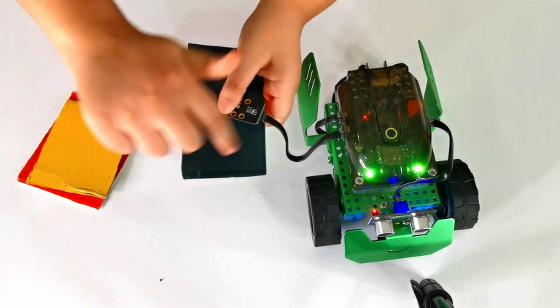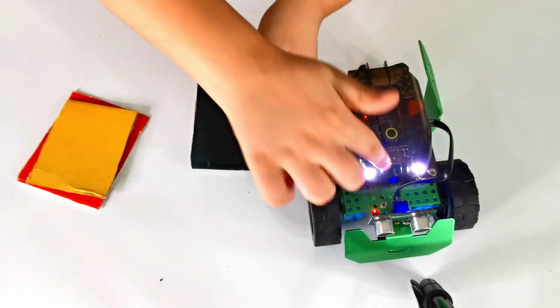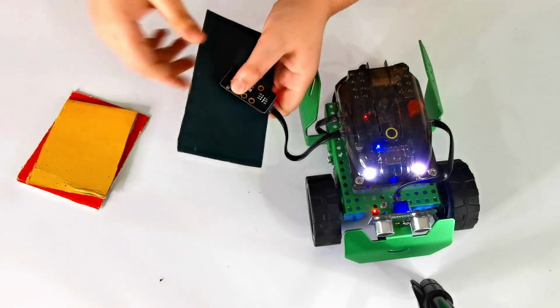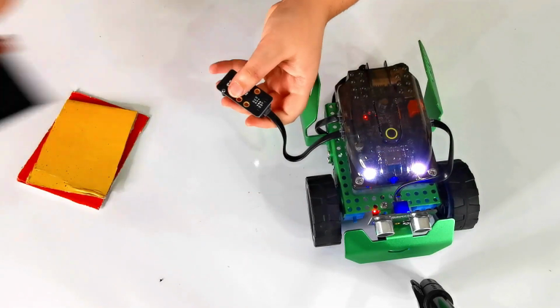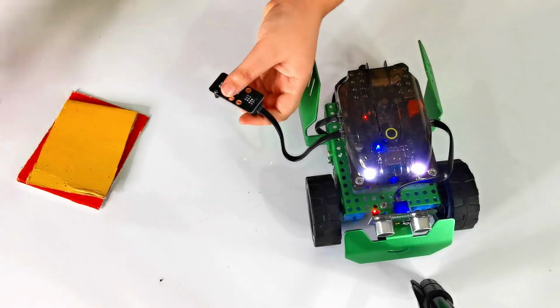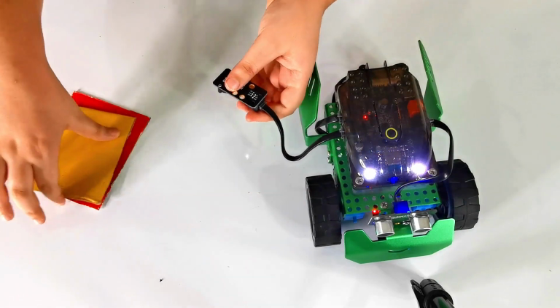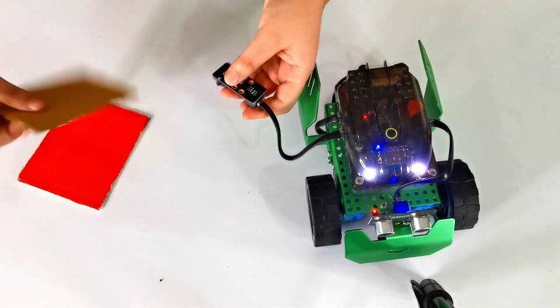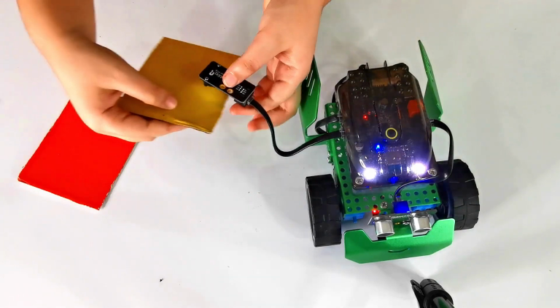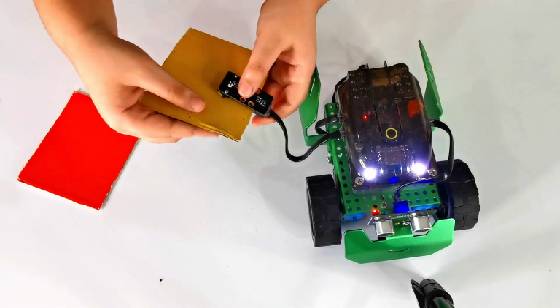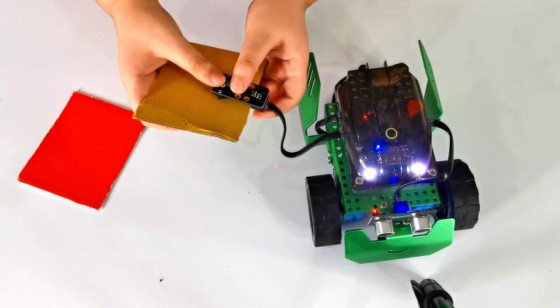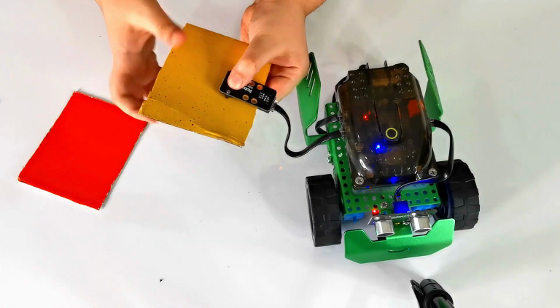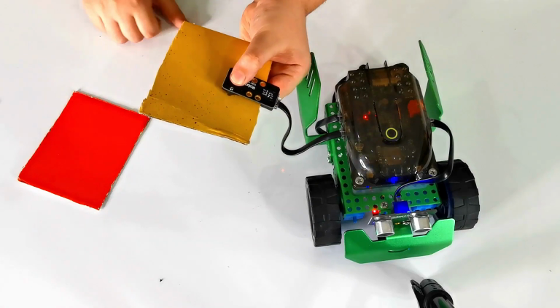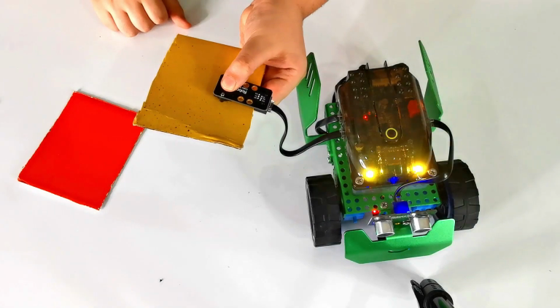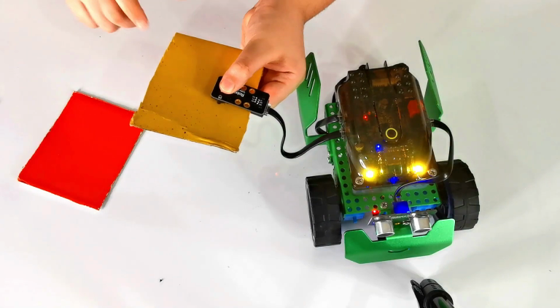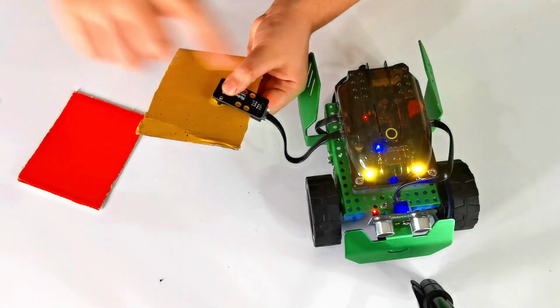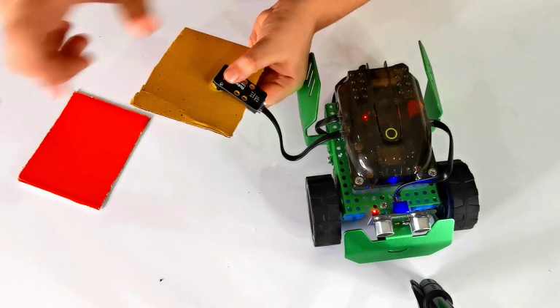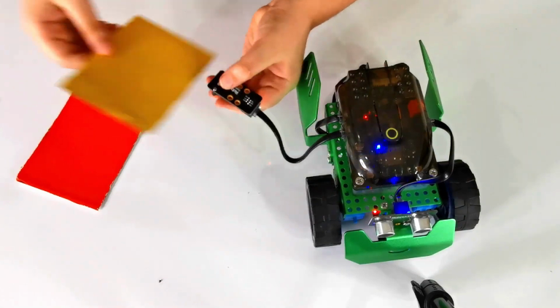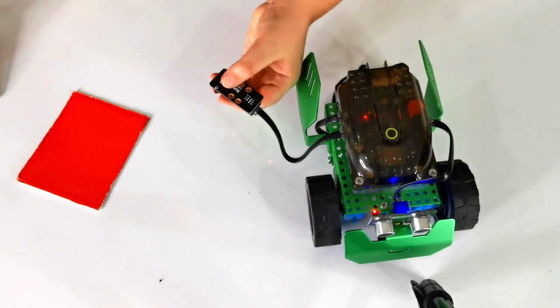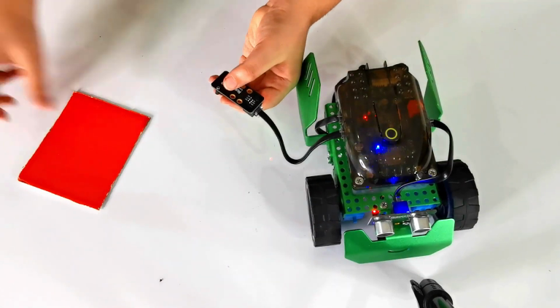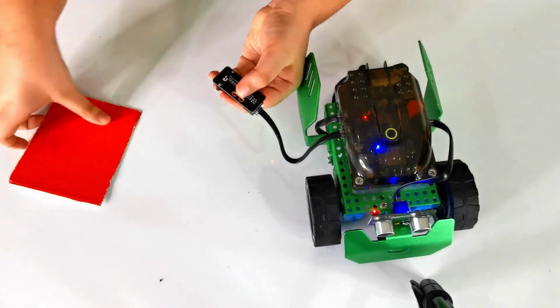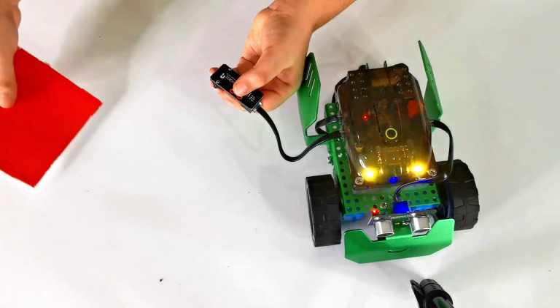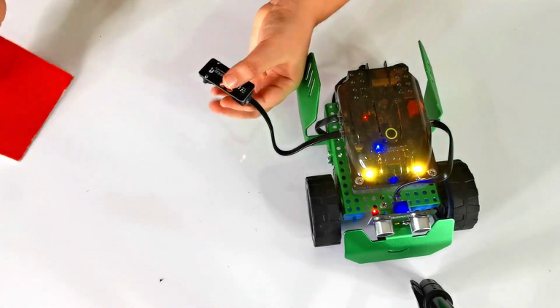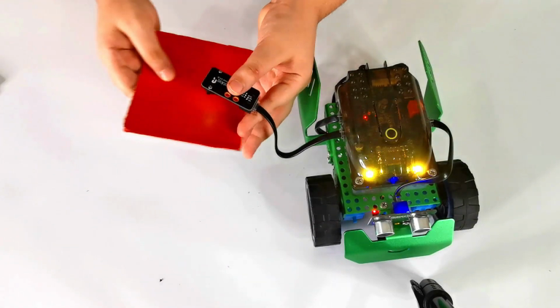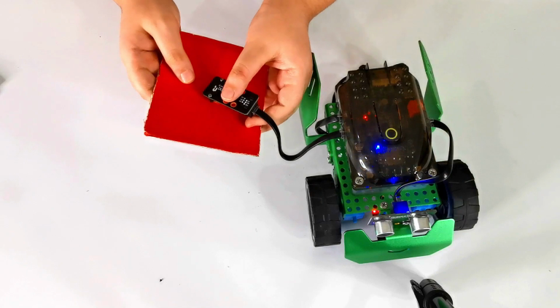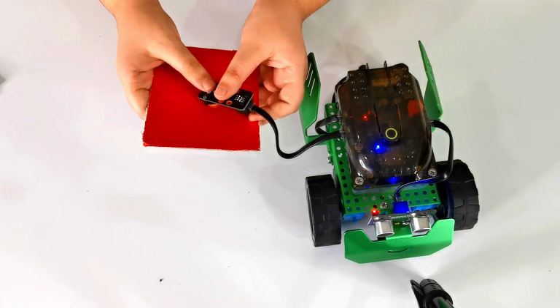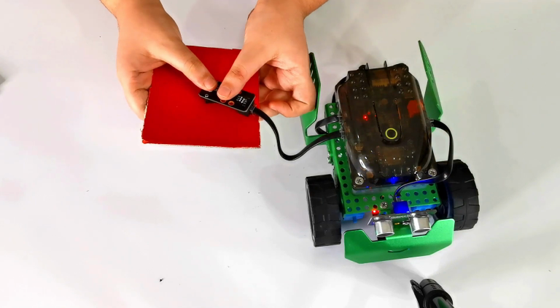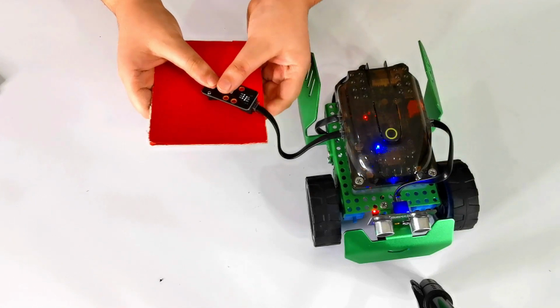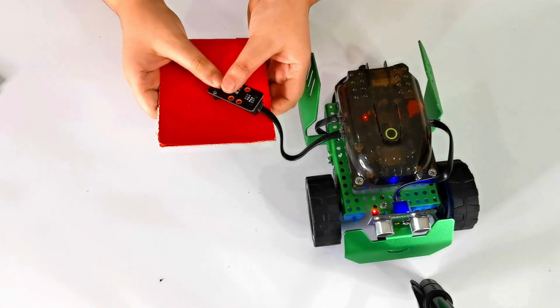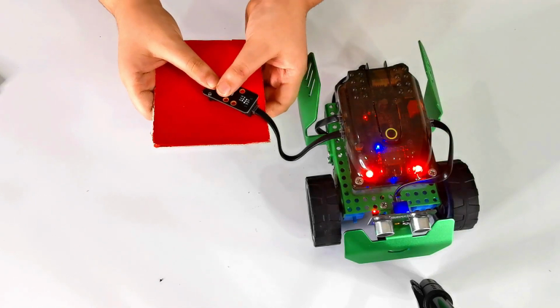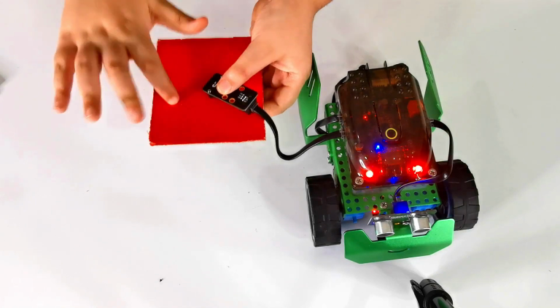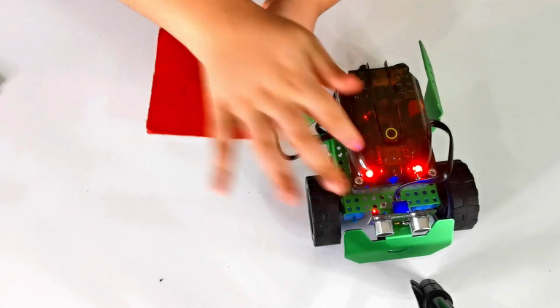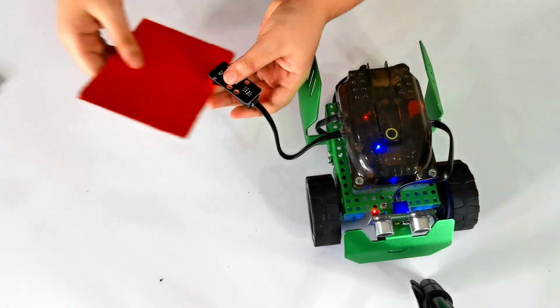Green for green. Okay, let's try yellow now. Yellow for yellow. Let's try red. Red for red.